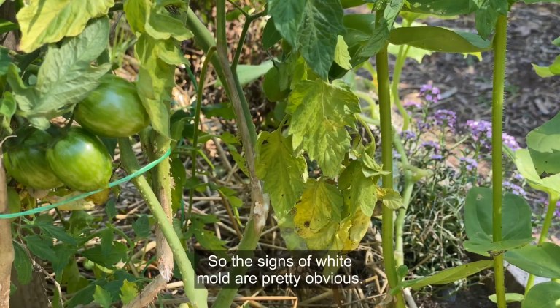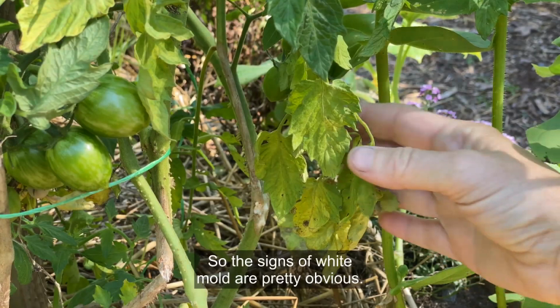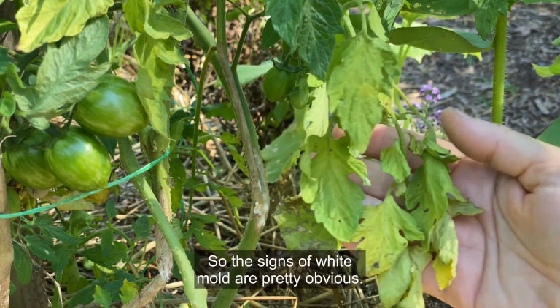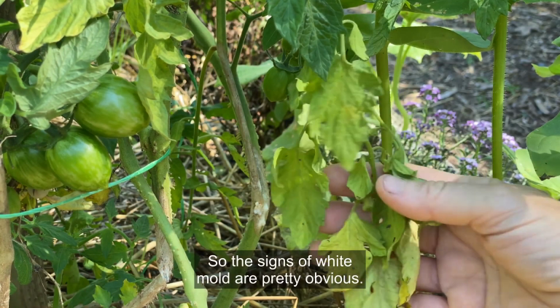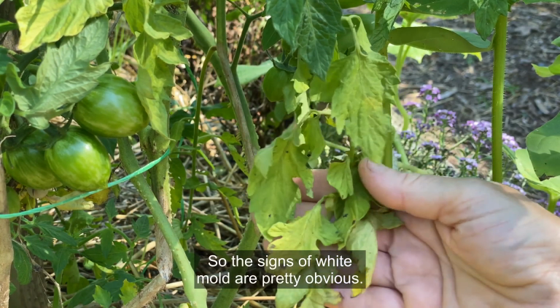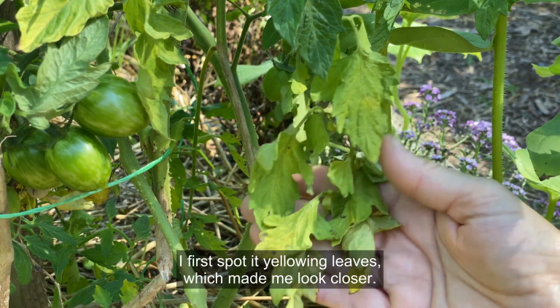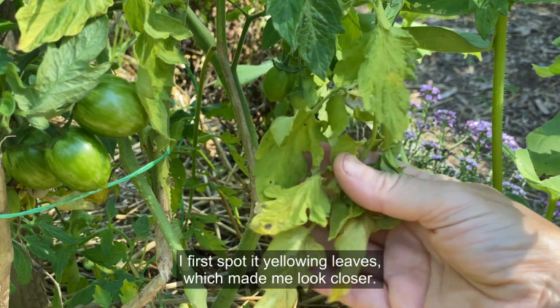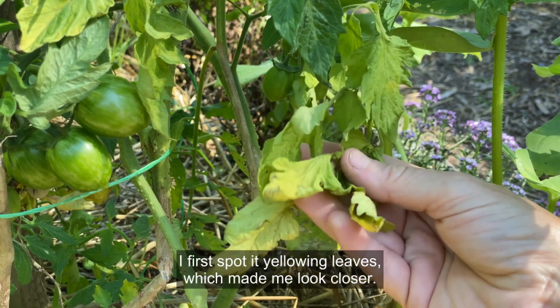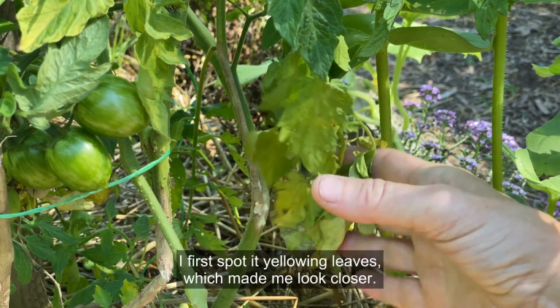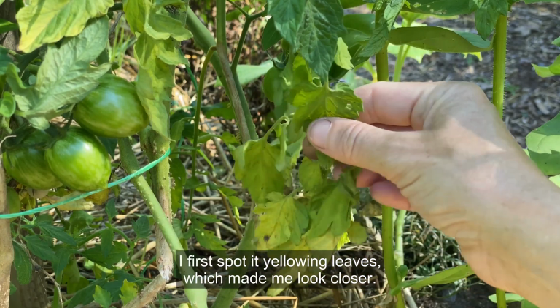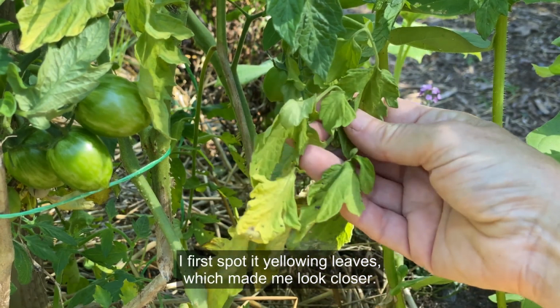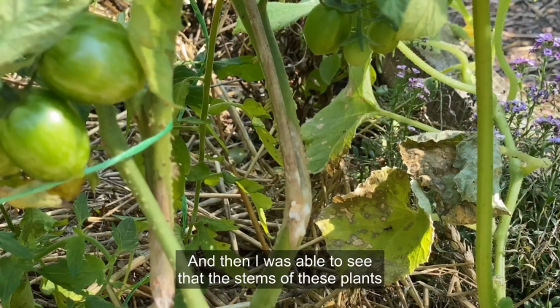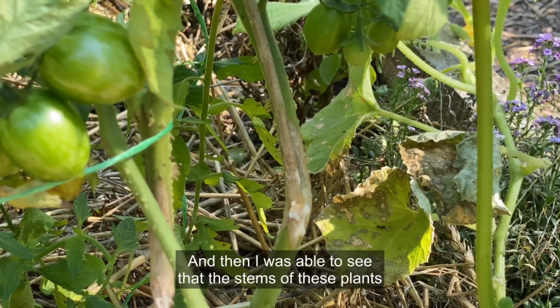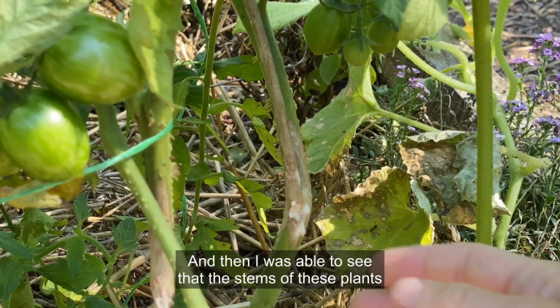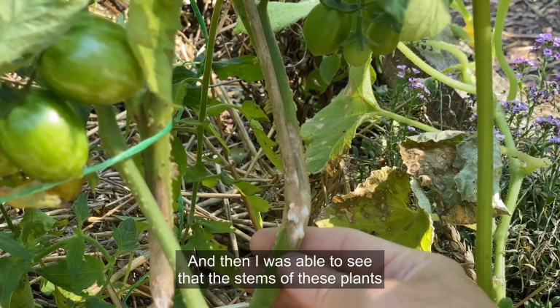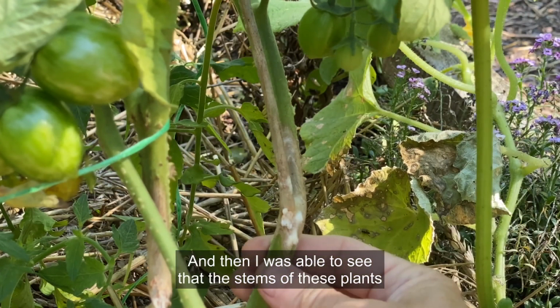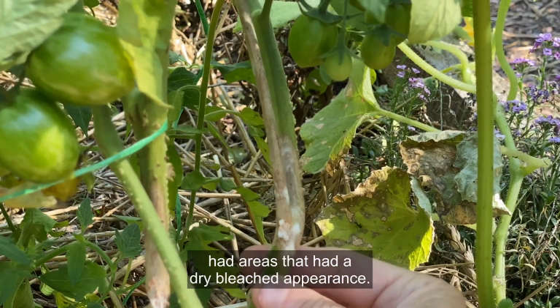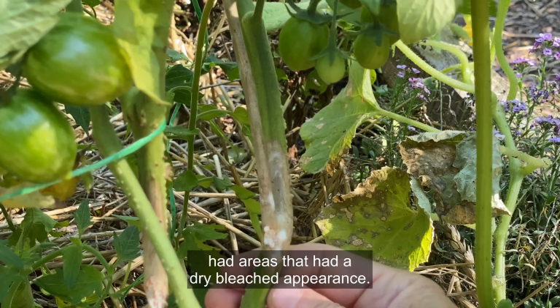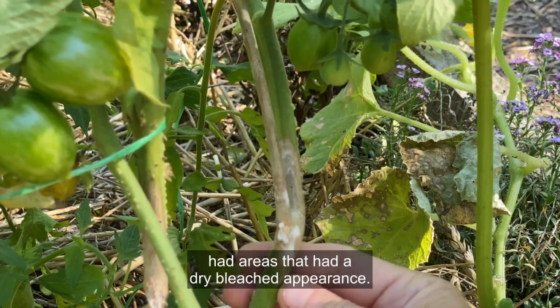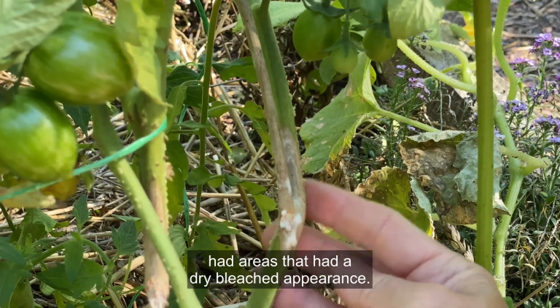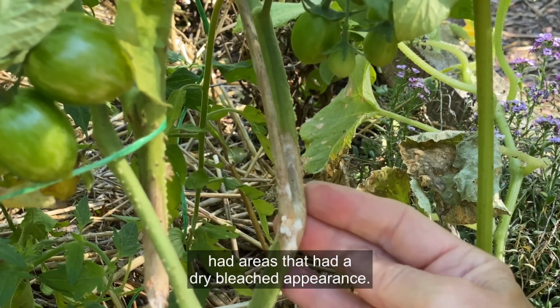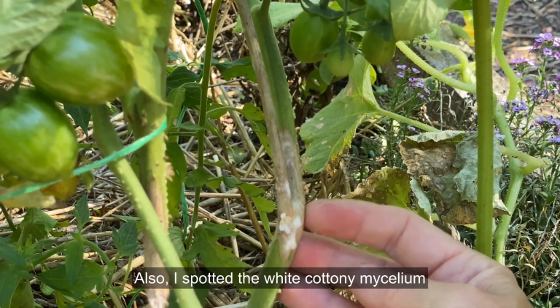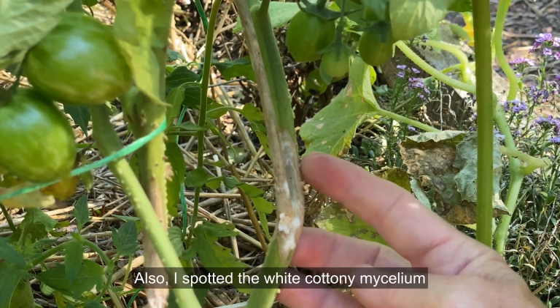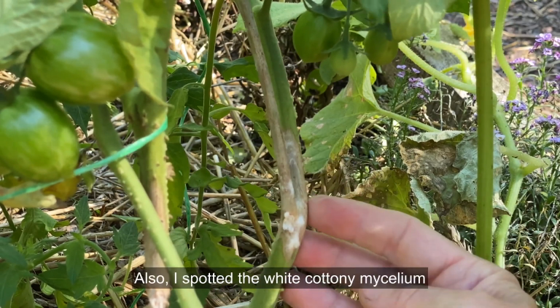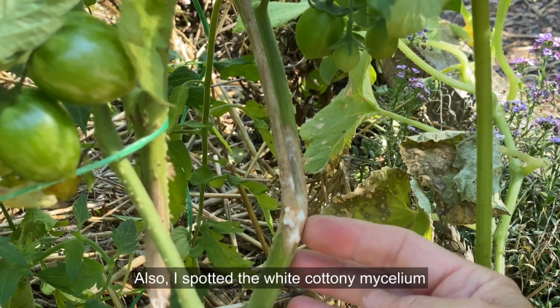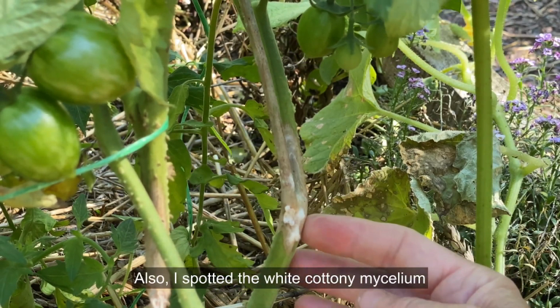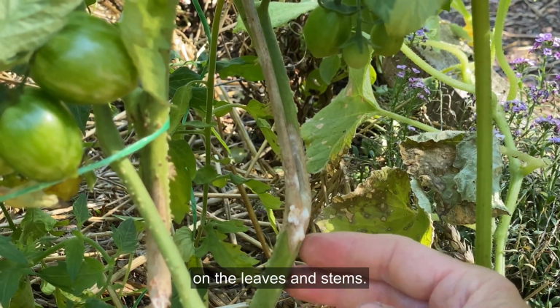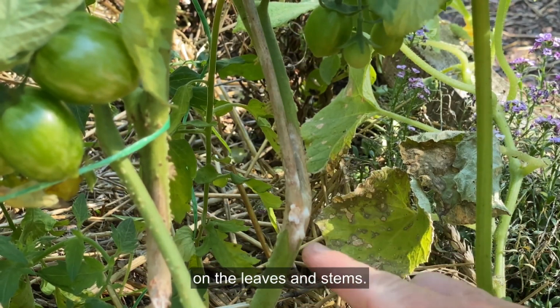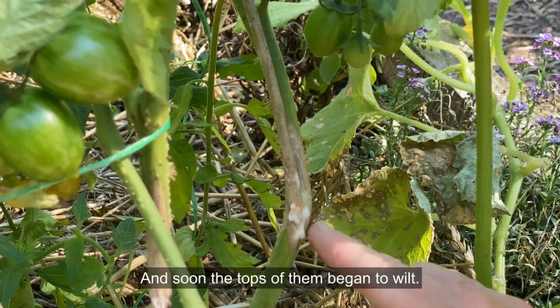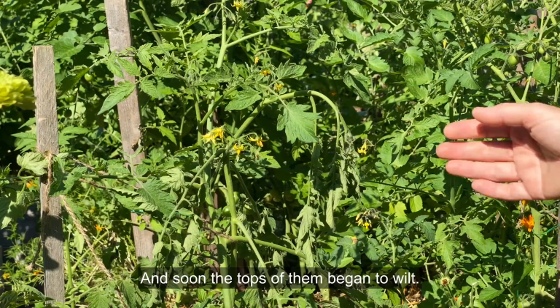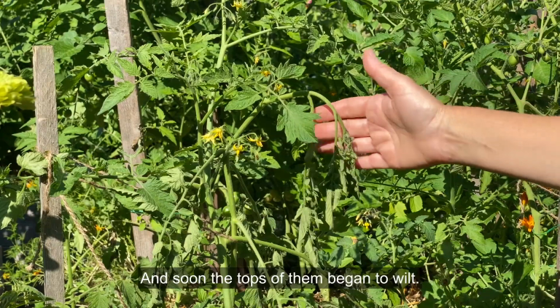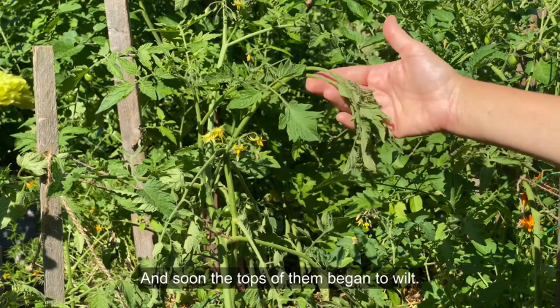The signs of white mold are pretty obvious. I first spotted yellowing leaves, which made me look closer, and then I was able to see that the stems of these plants had areas with a dry bleached appearance. I also spotted the white cottony mycelium on the leaves and stems, and soon the tops of them began to wilt.